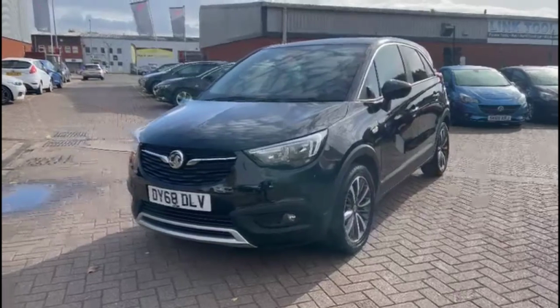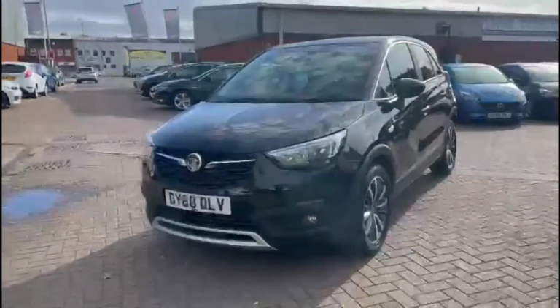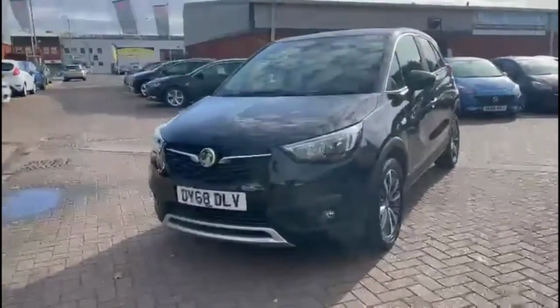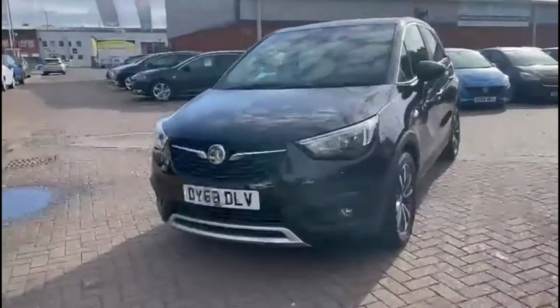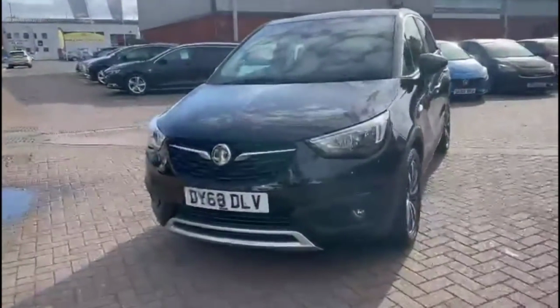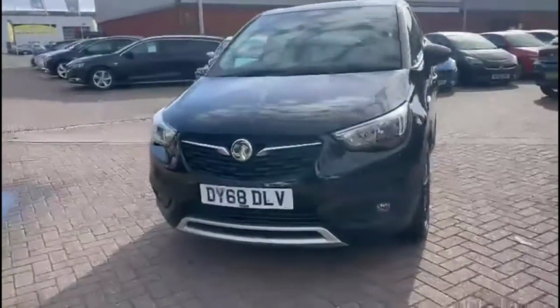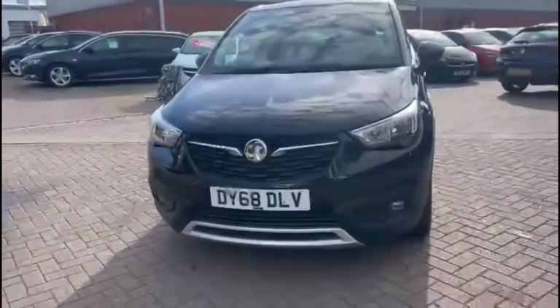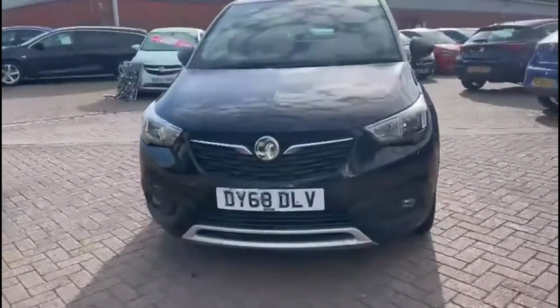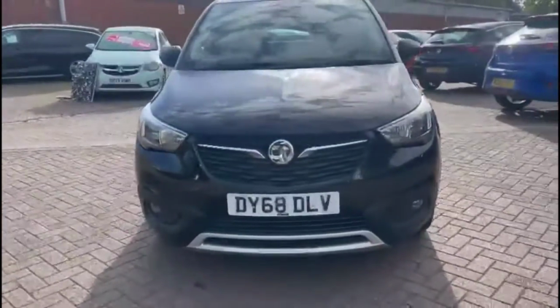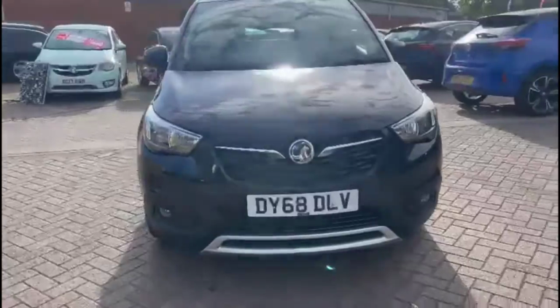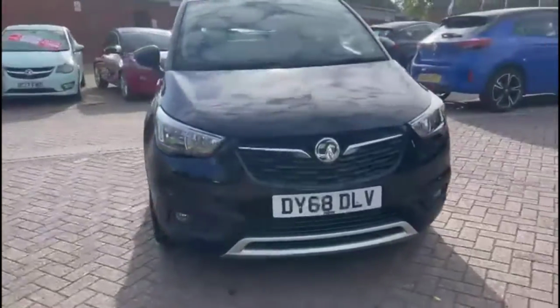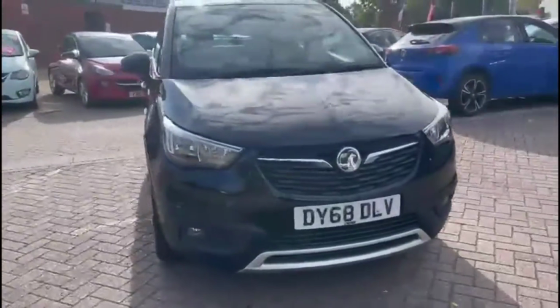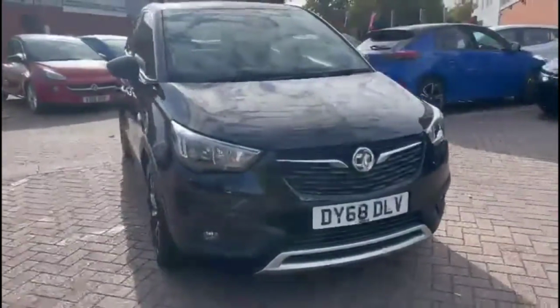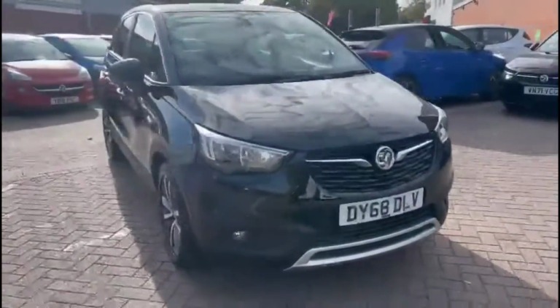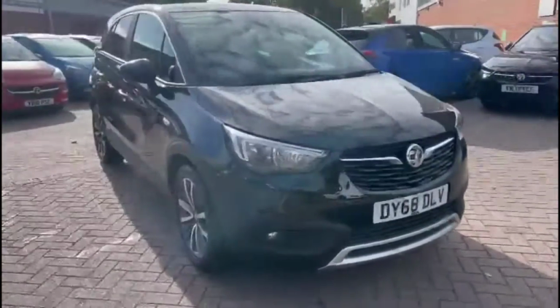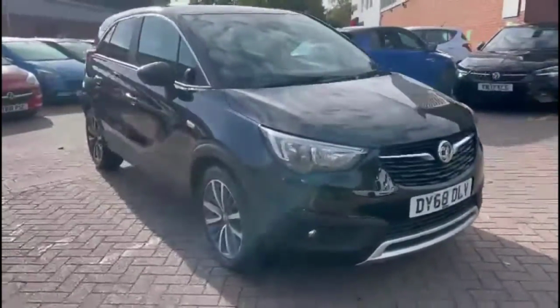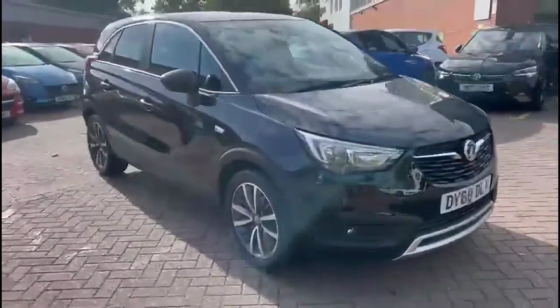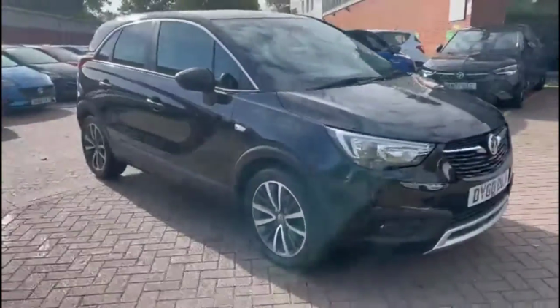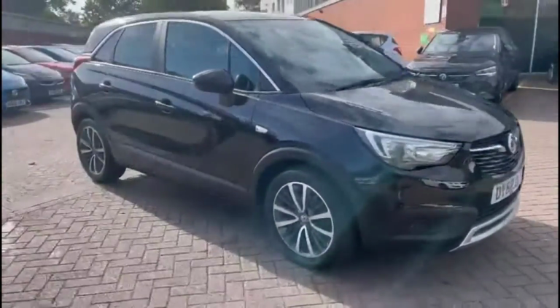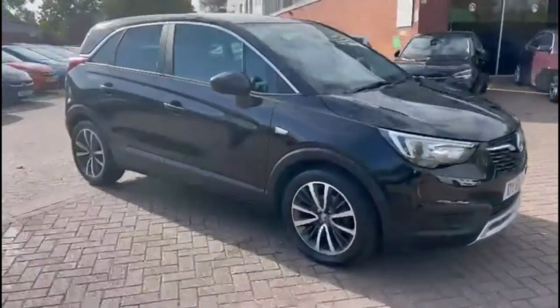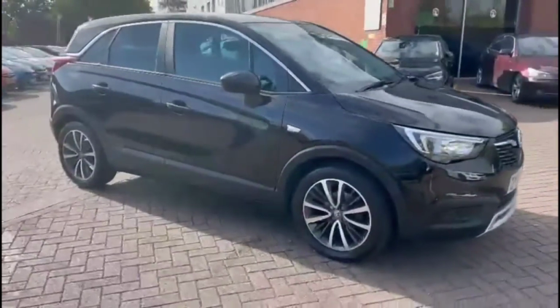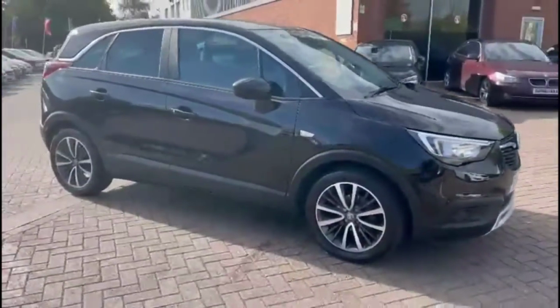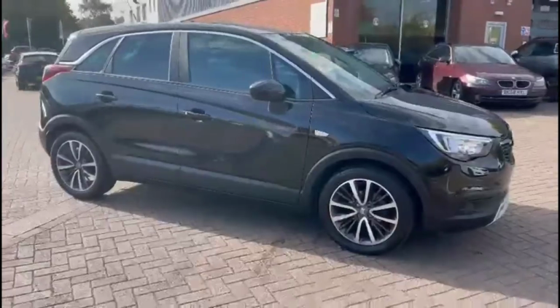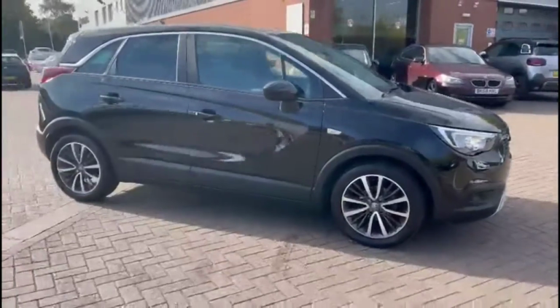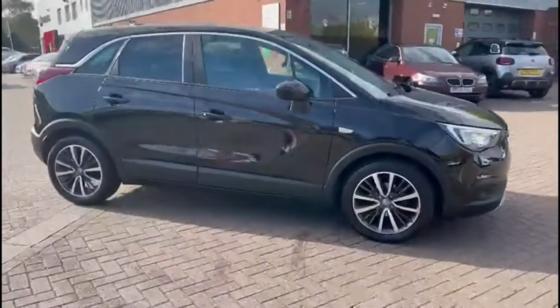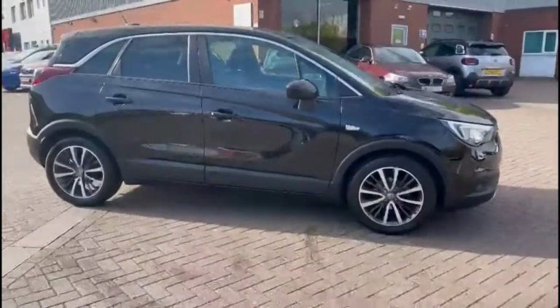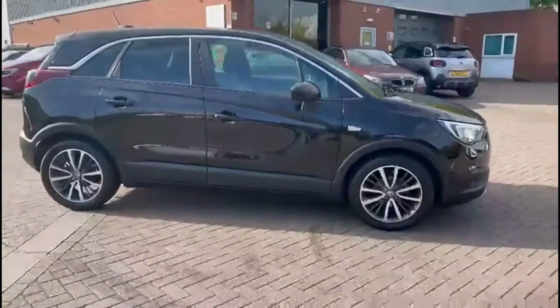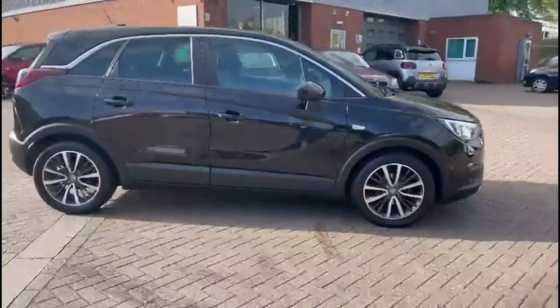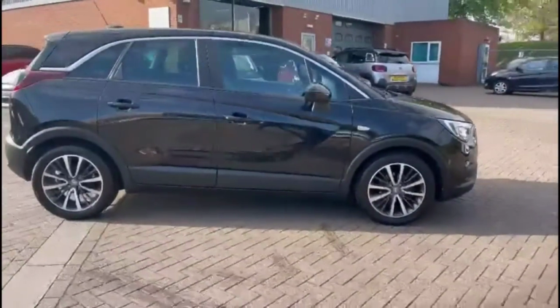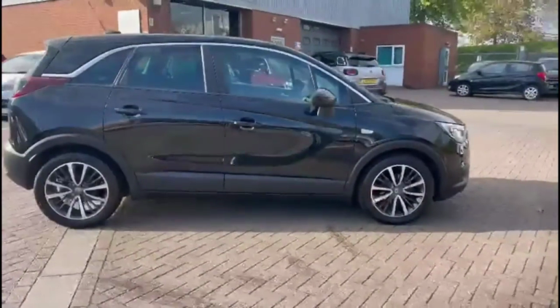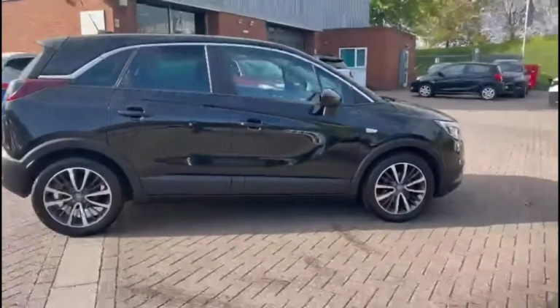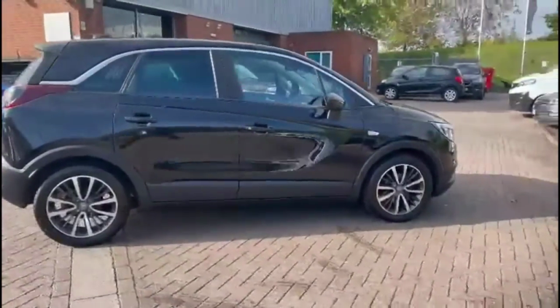Hello and welcome to Bayless Vauxhall. Today we're viewing a Vauxhall Crossland X 1.2 Elite Nav. This model has covered 25,647 miles and is finished in black. It also comes with a base warranty with the option to extend it to 36 months.